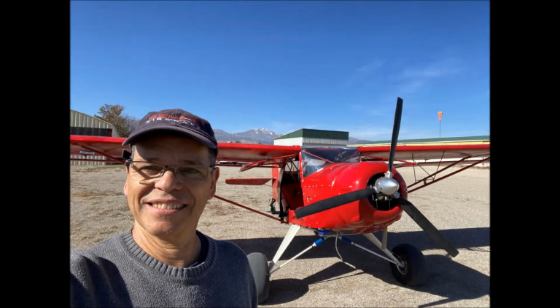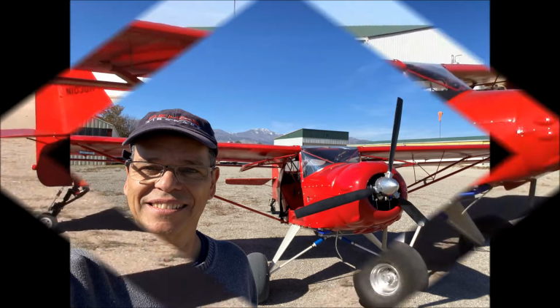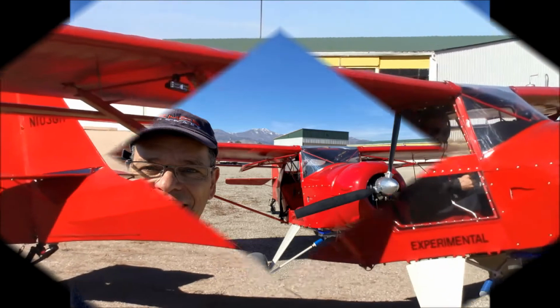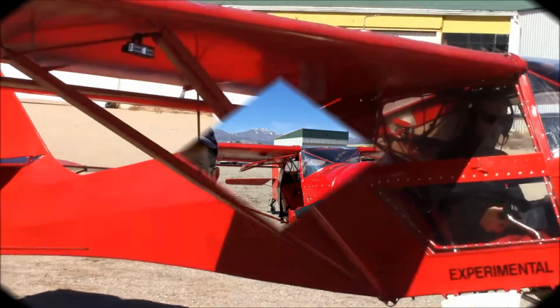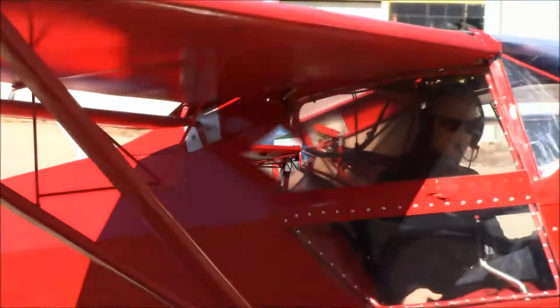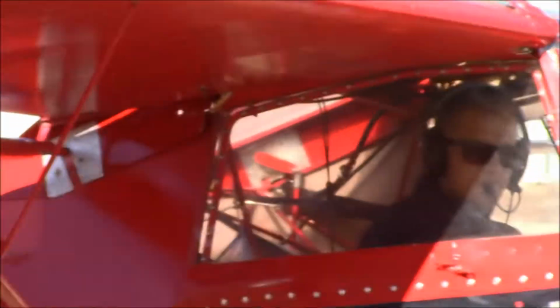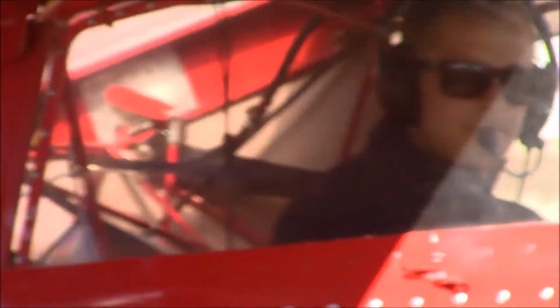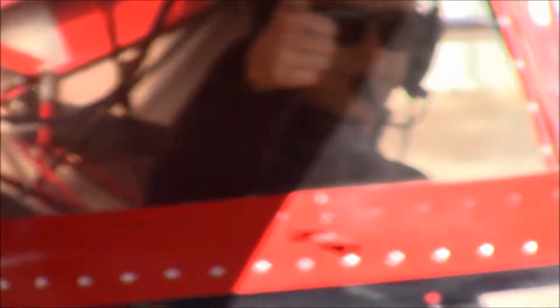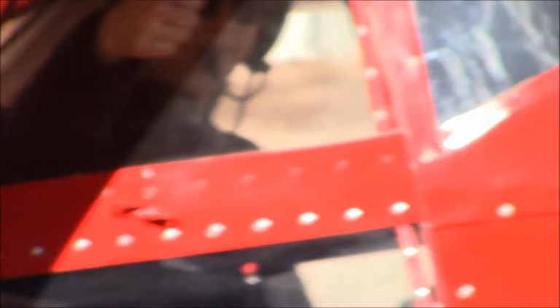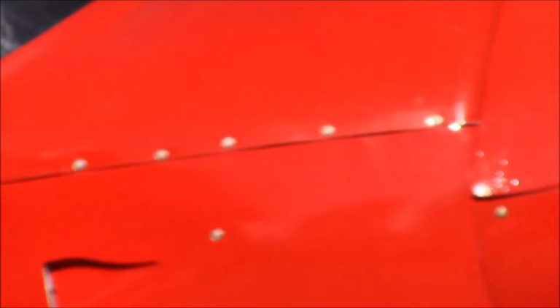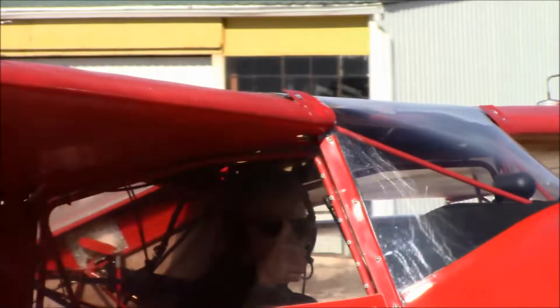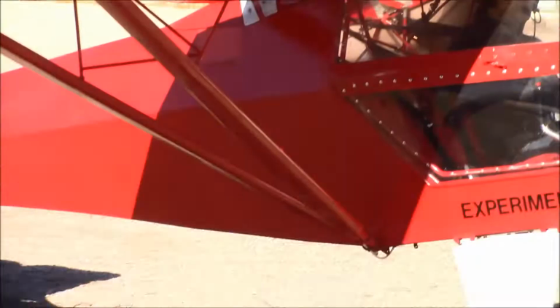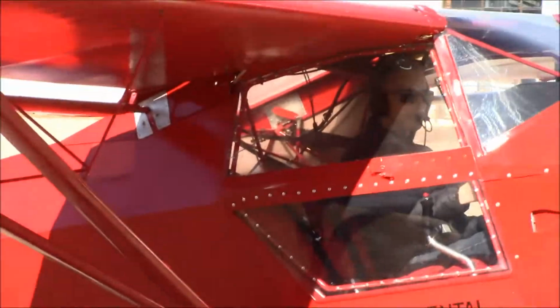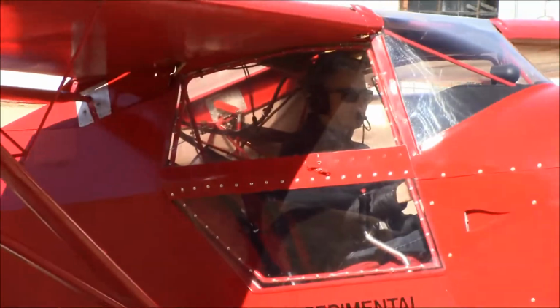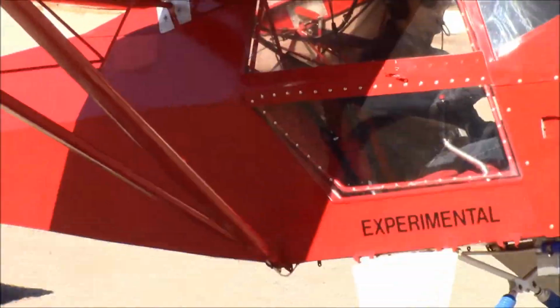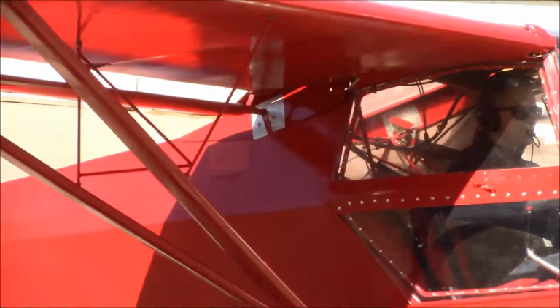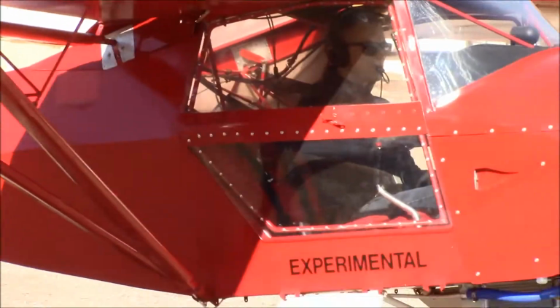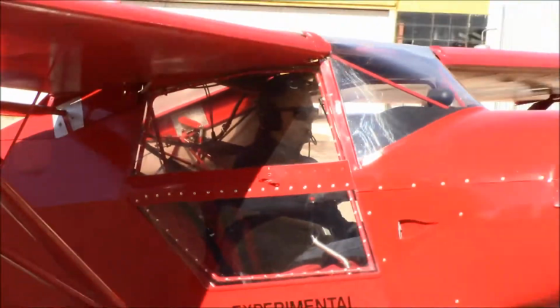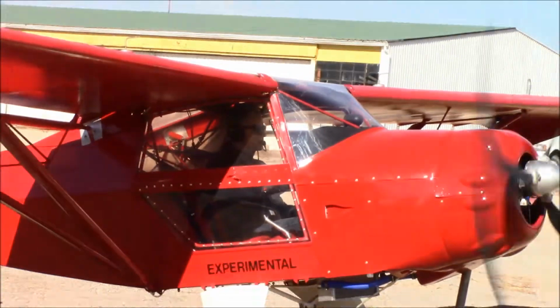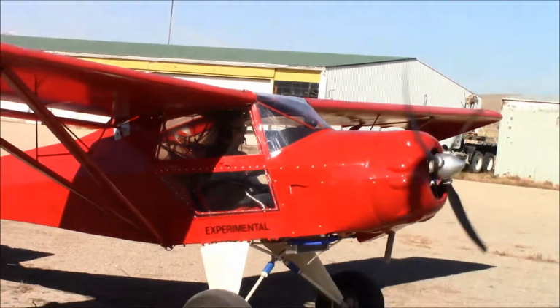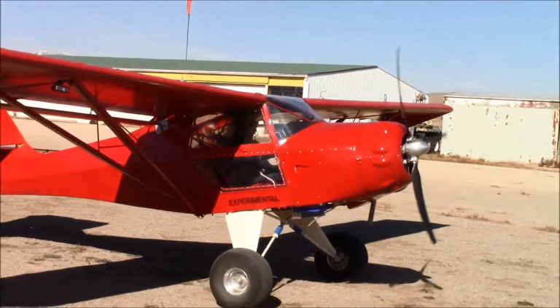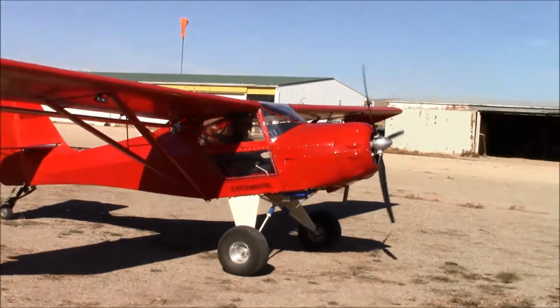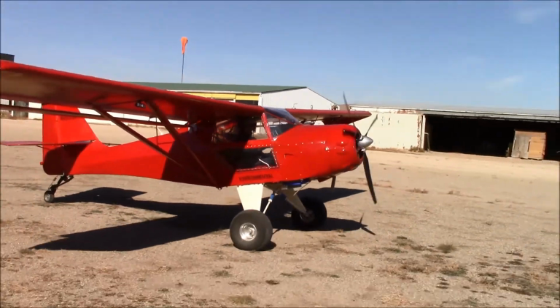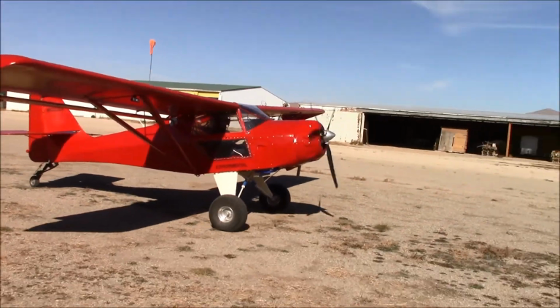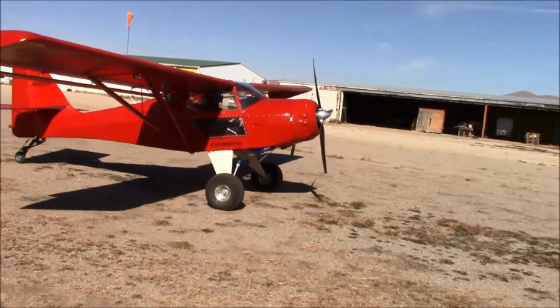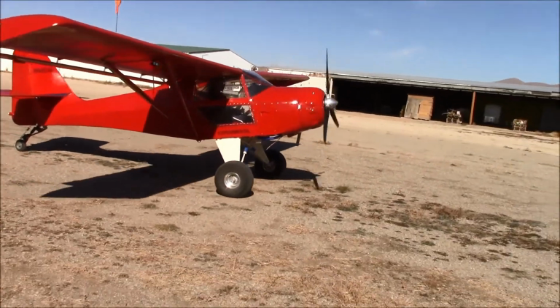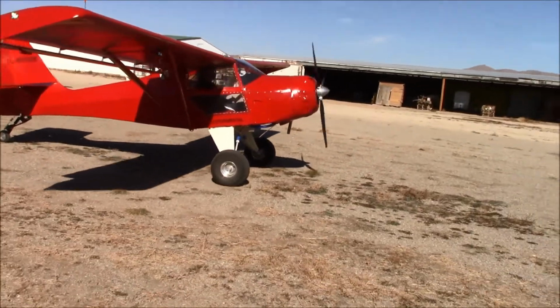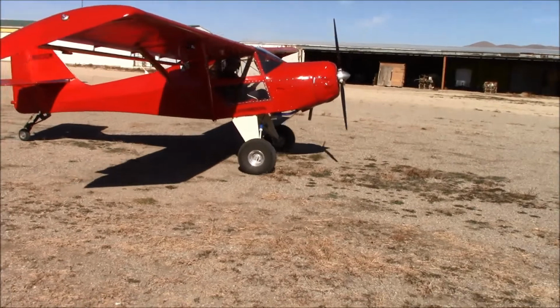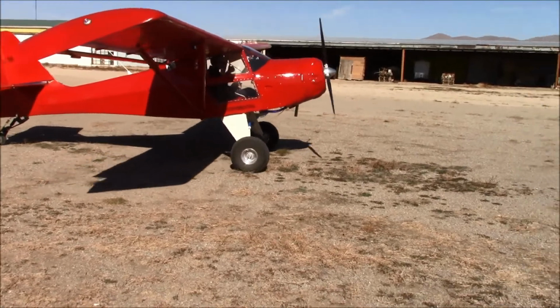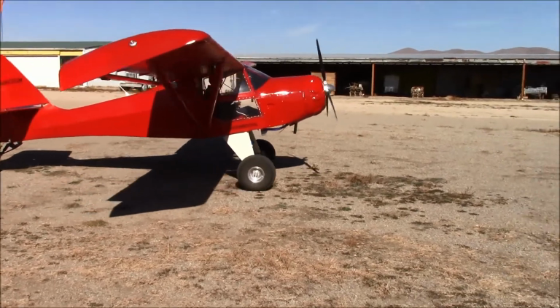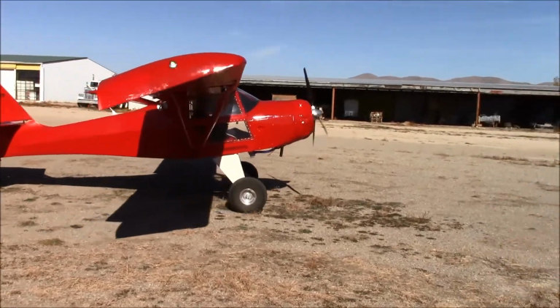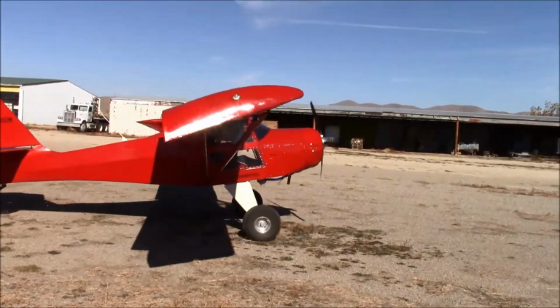The day has finally arrived to test the engine — October 31st, Halloween day — and I'm going to get my treat today.